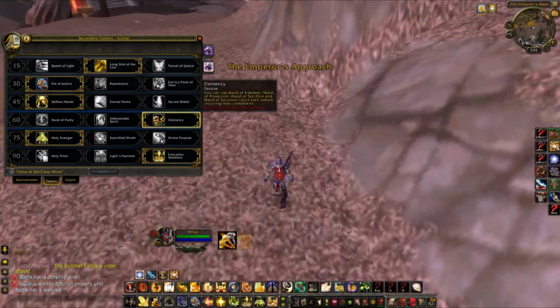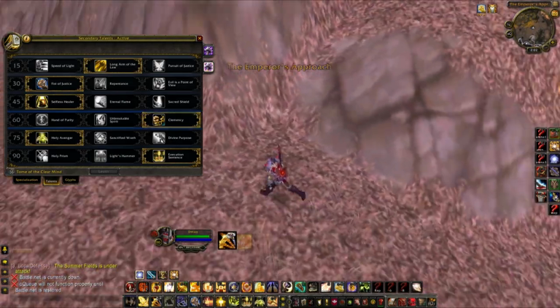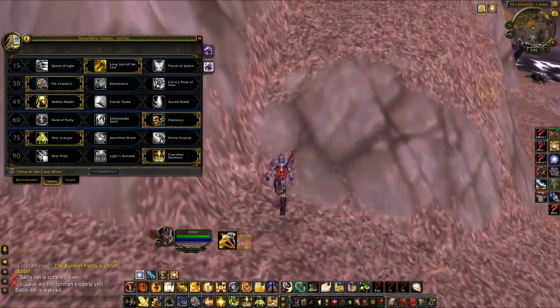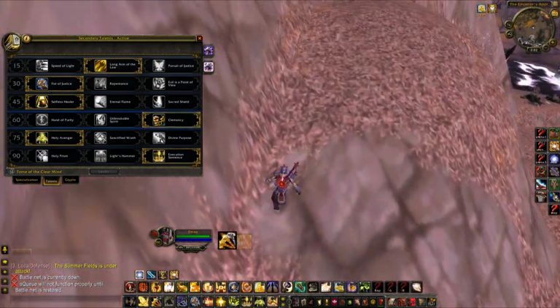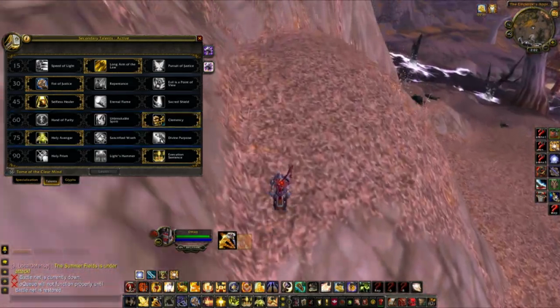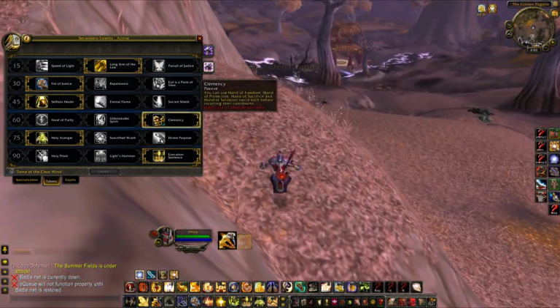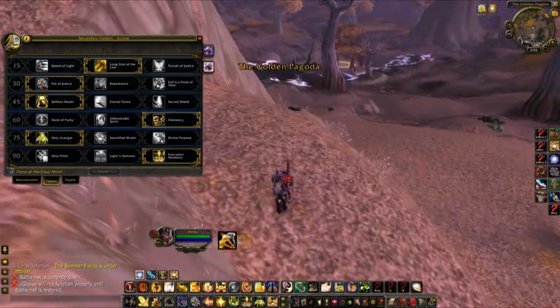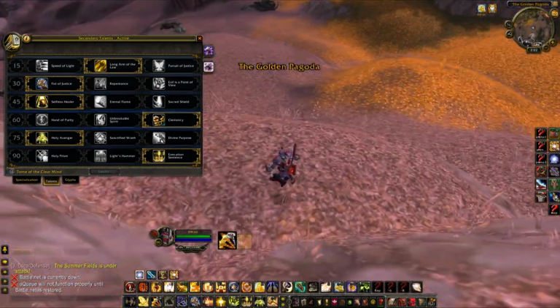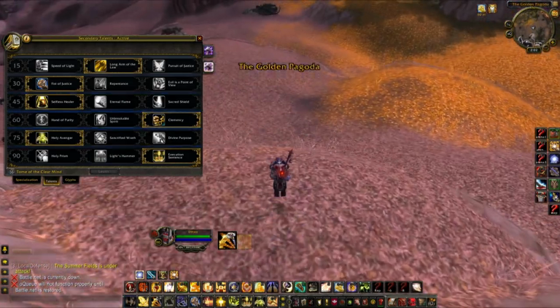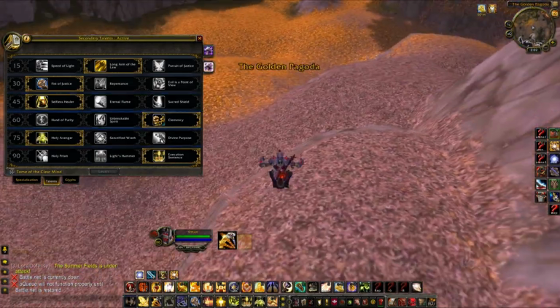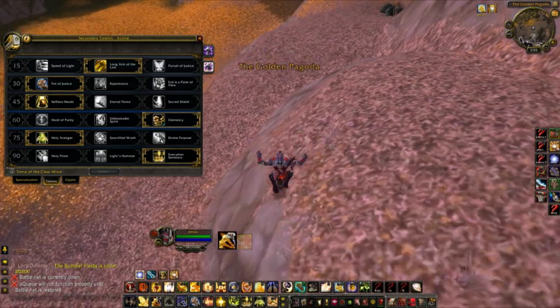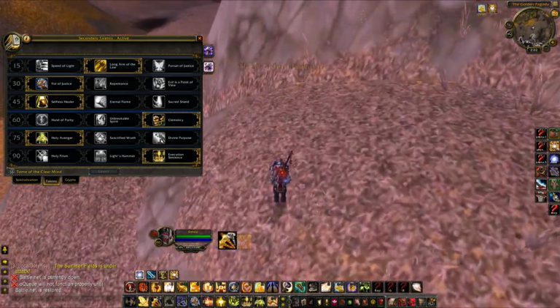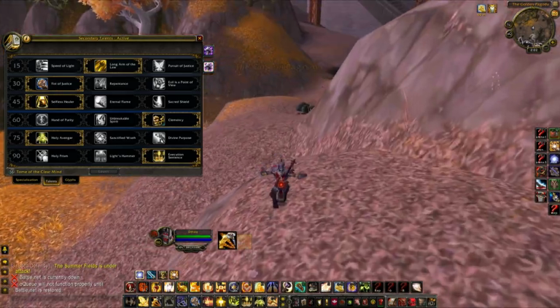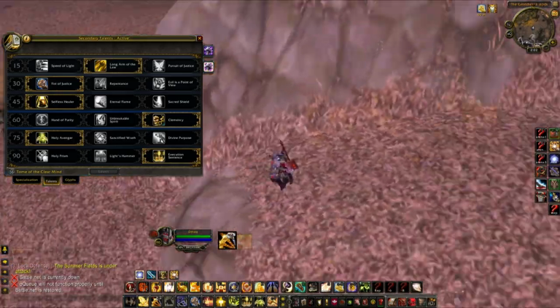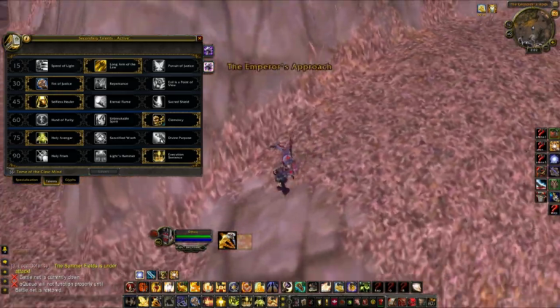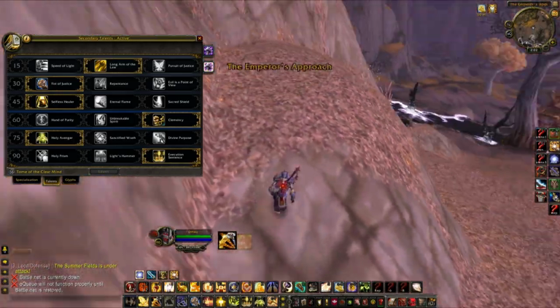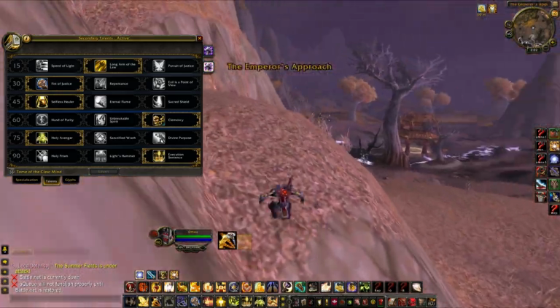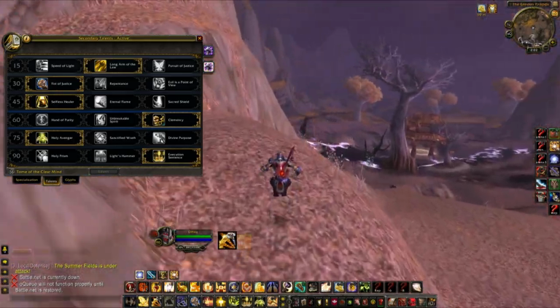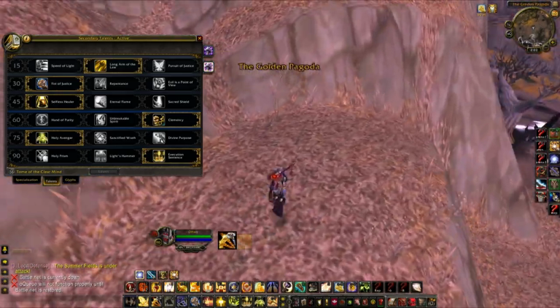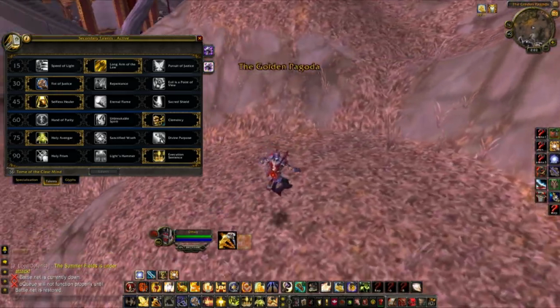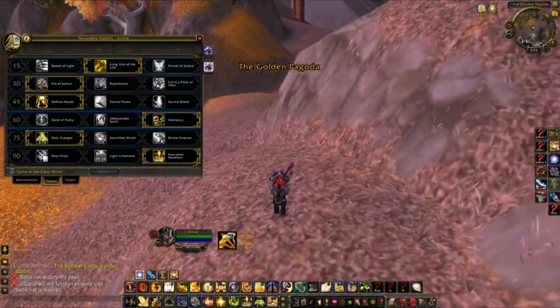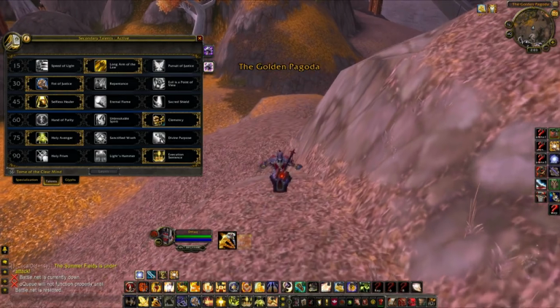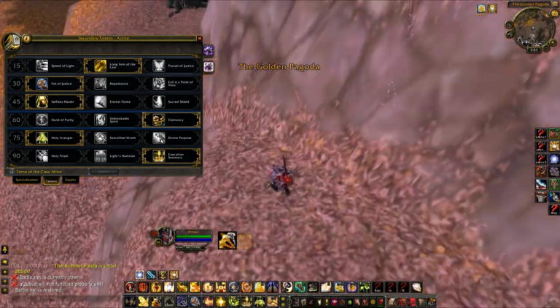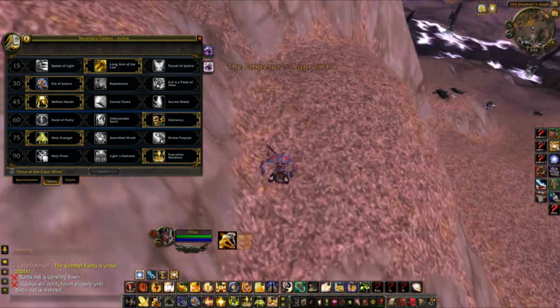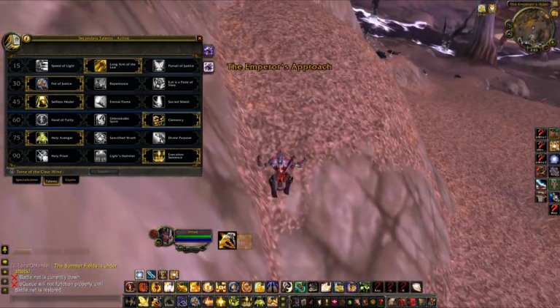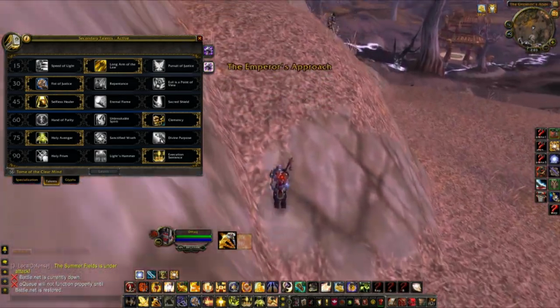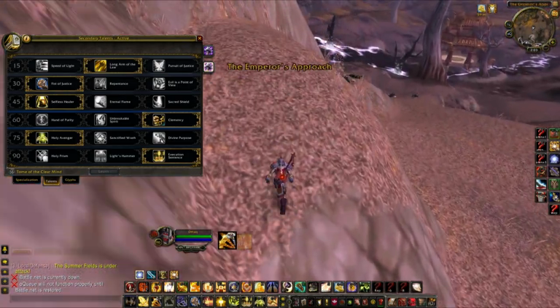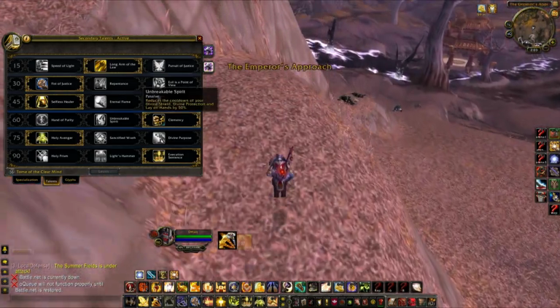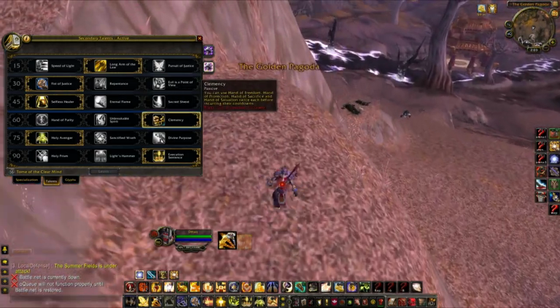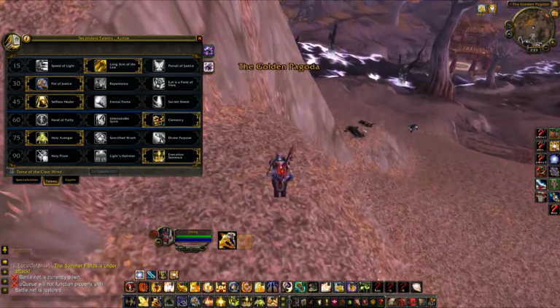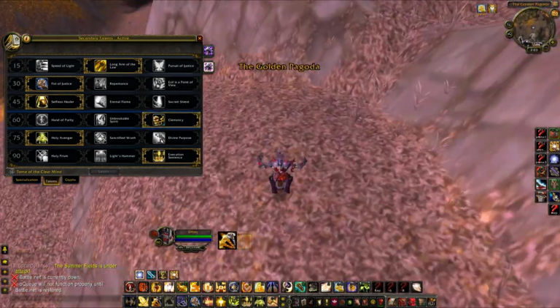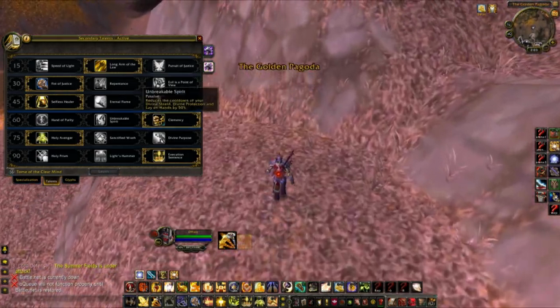Clemency gives you two Hand of Sacrifices, two BoPs, and two Freedoms, letting you get your team and yourself out of snares, and your healer out of CC by BoP-ing fears and stuff like that. Having two BoPs is always nice, so it's usually the one I go.